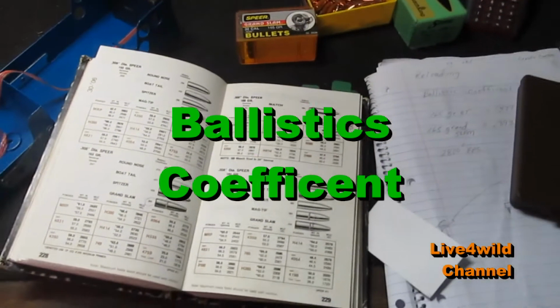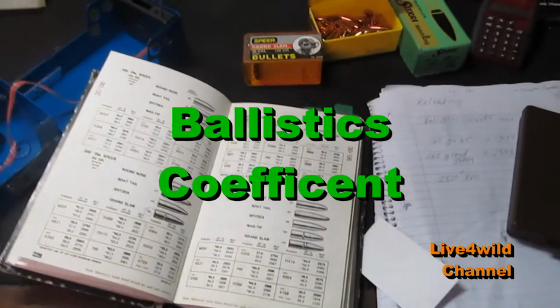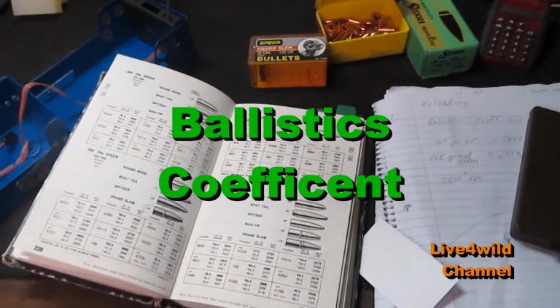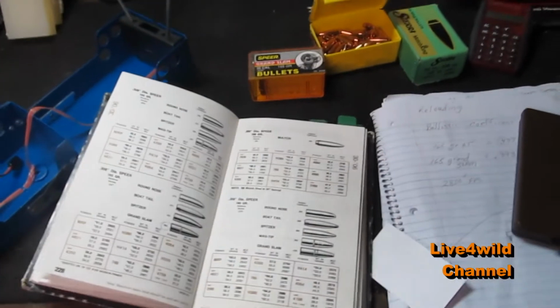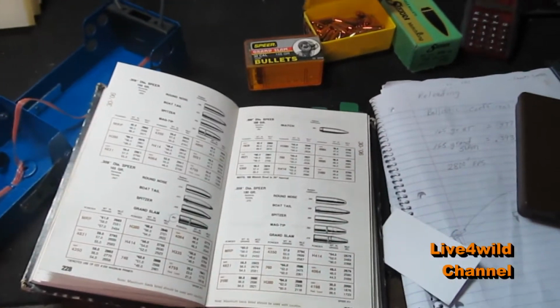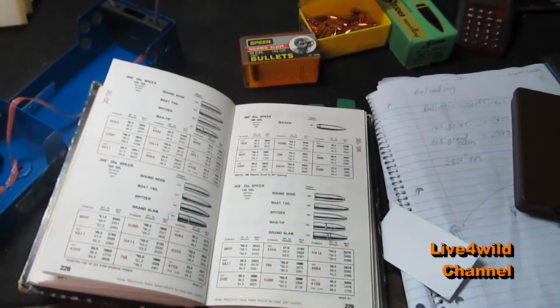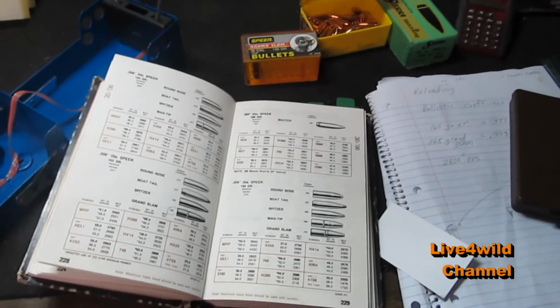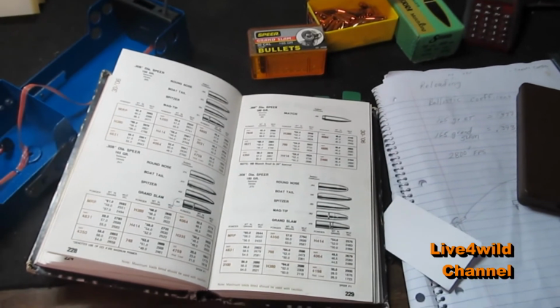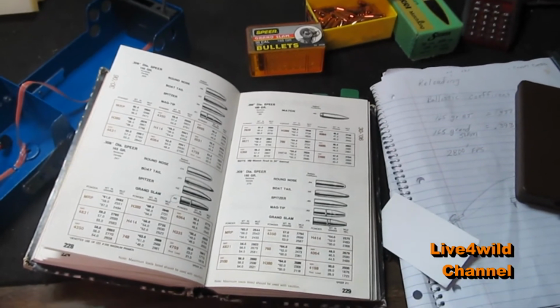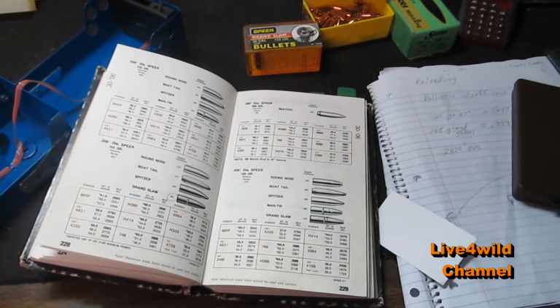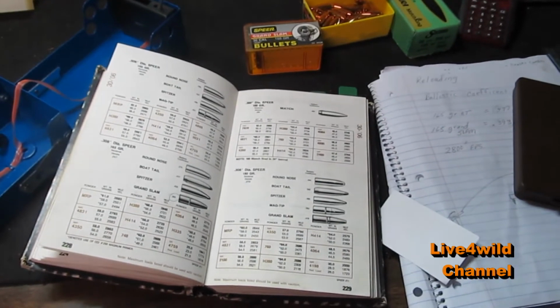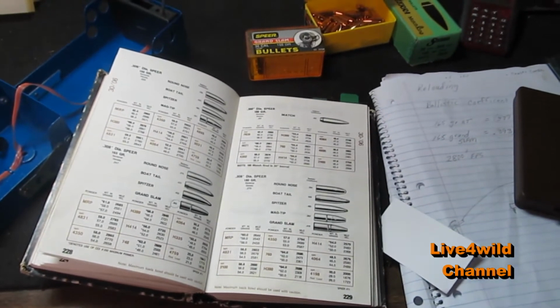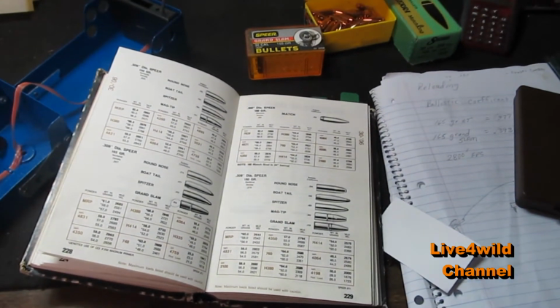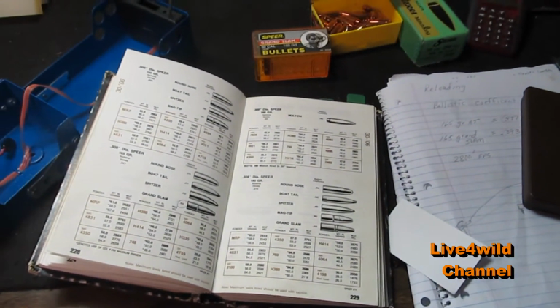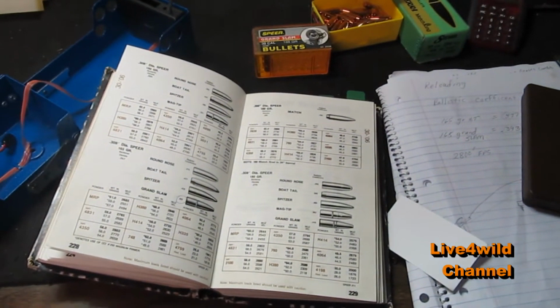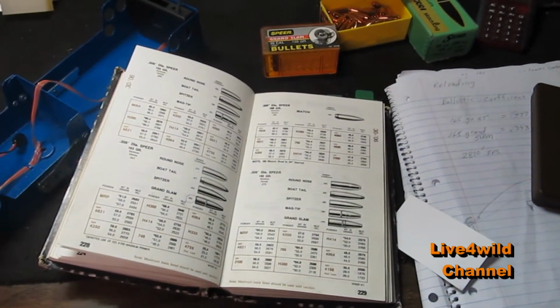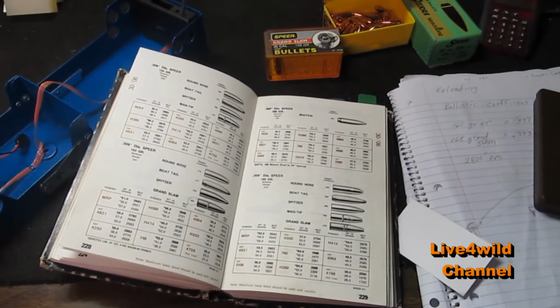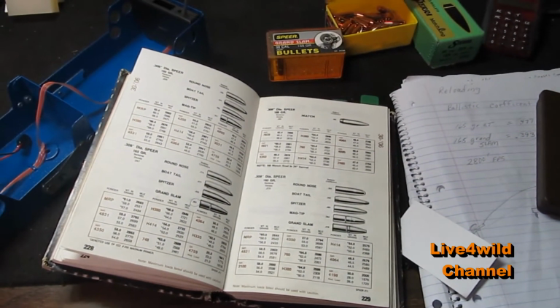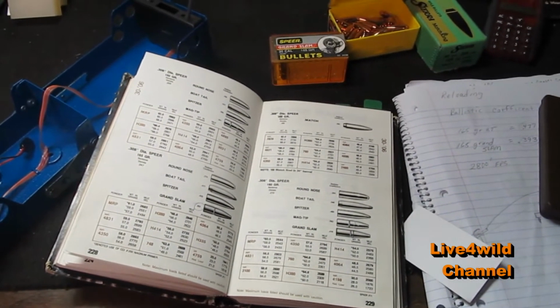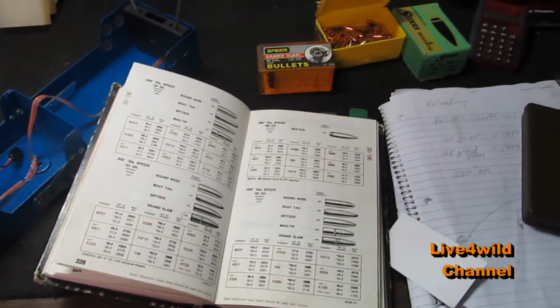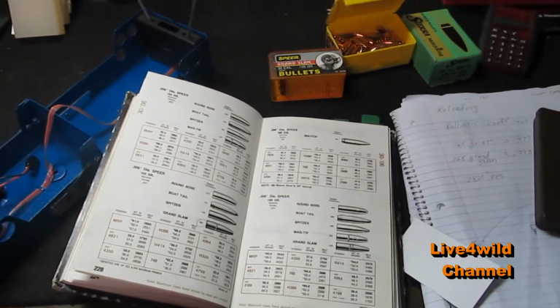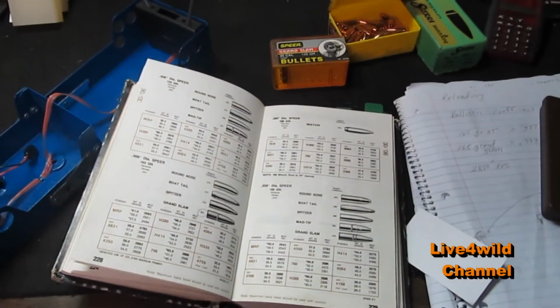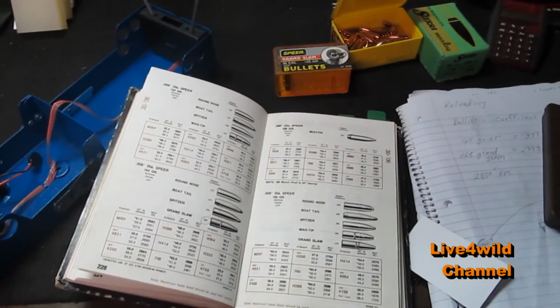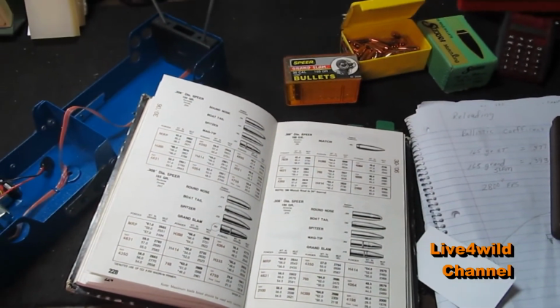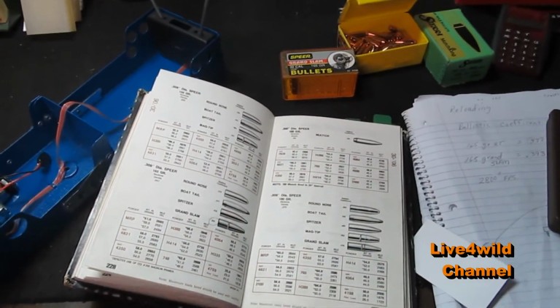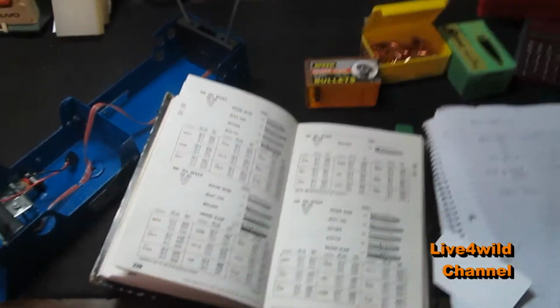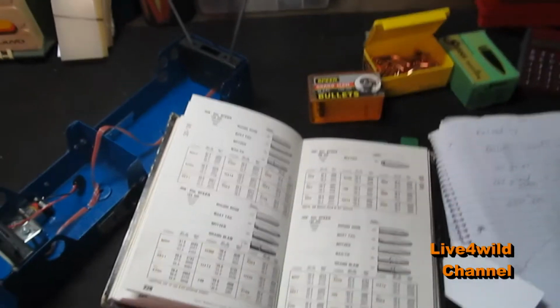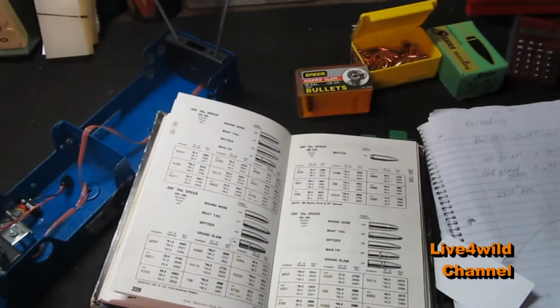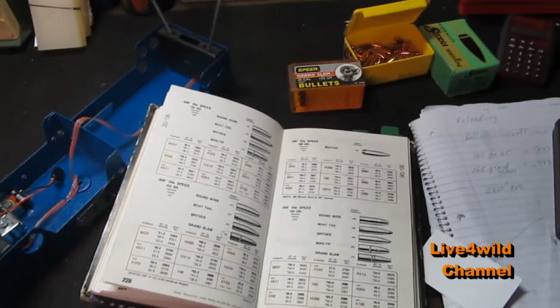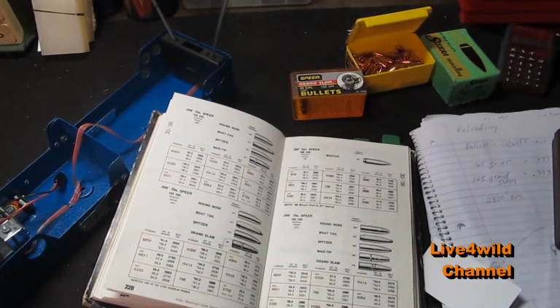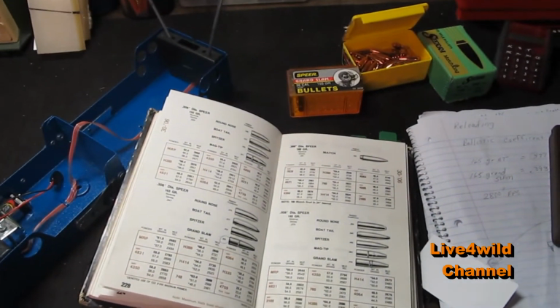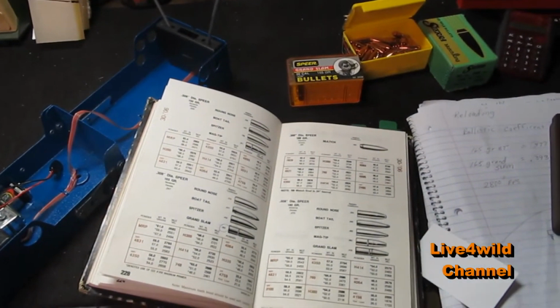Today we're going to talk about ballistics - how I use ballistics on deer hunting. I can shoot deer at short range, long range, and be very effective.